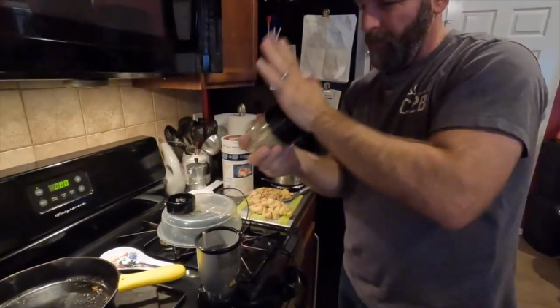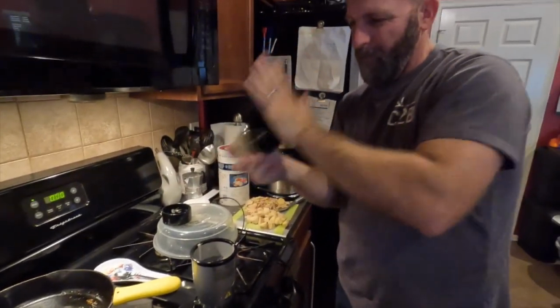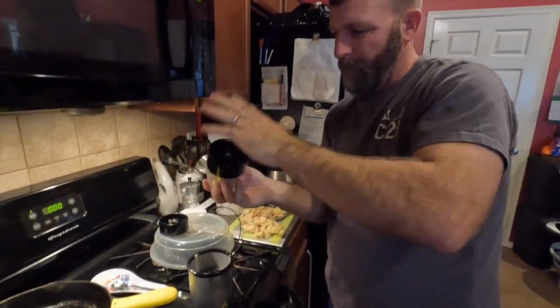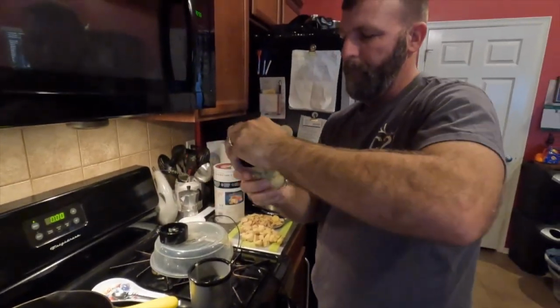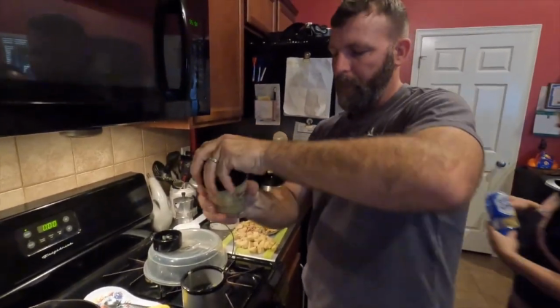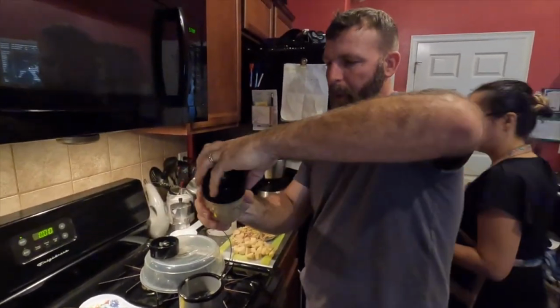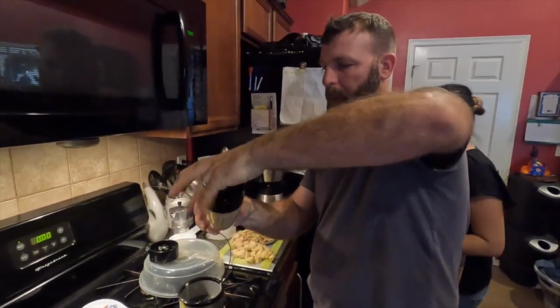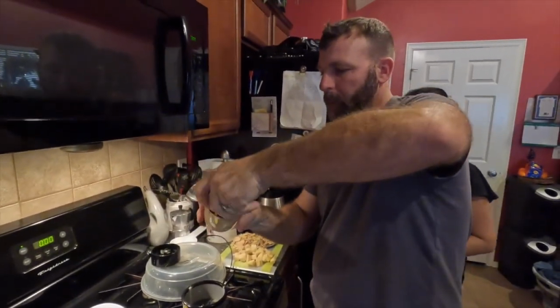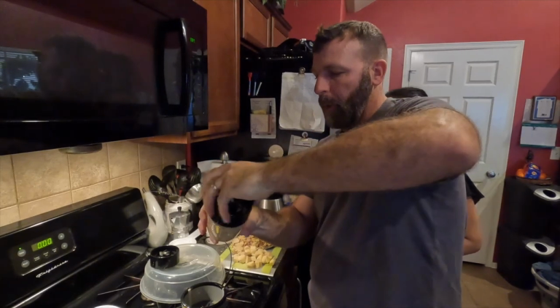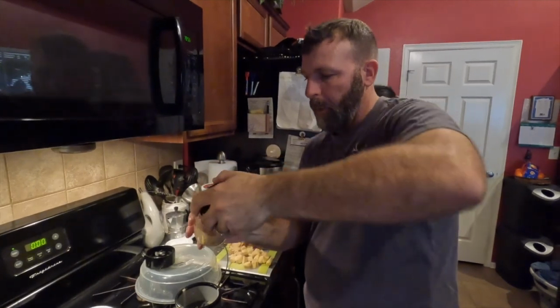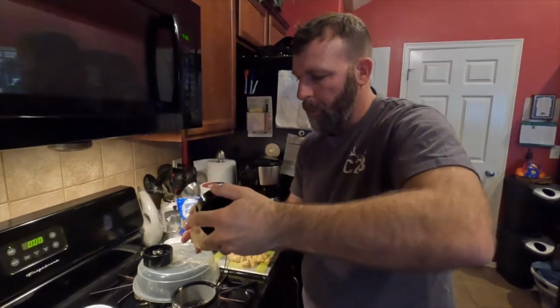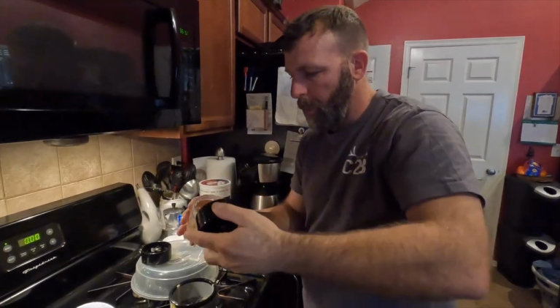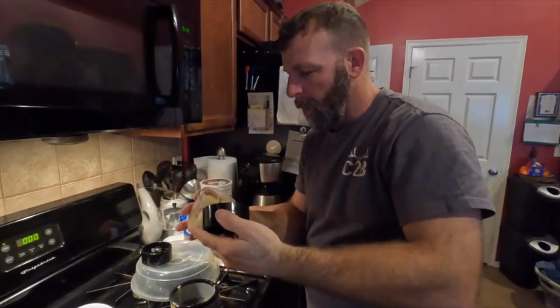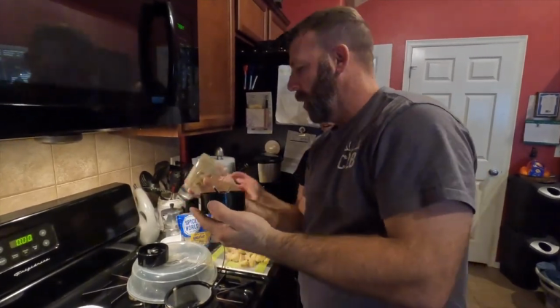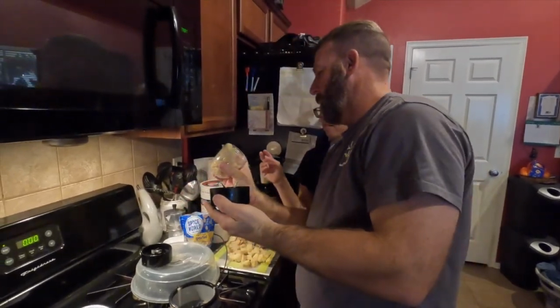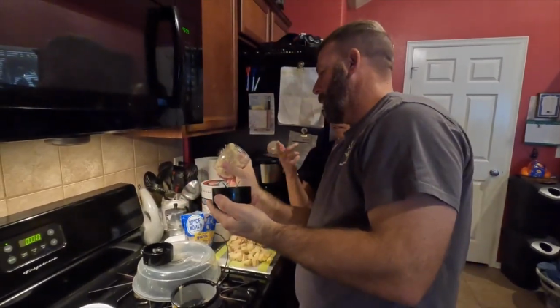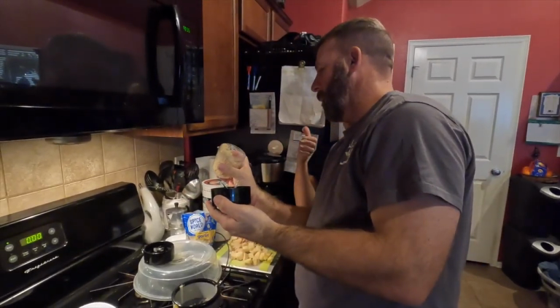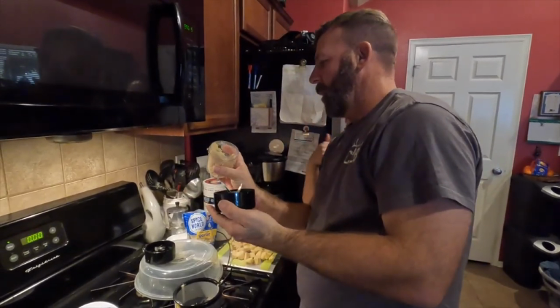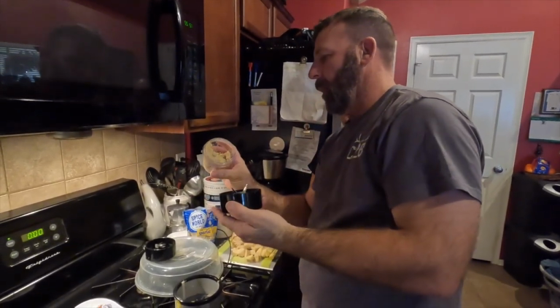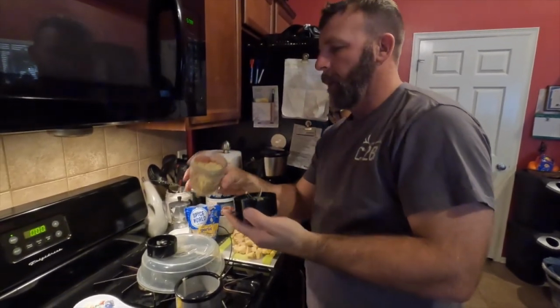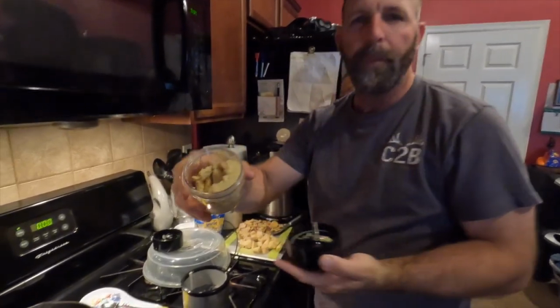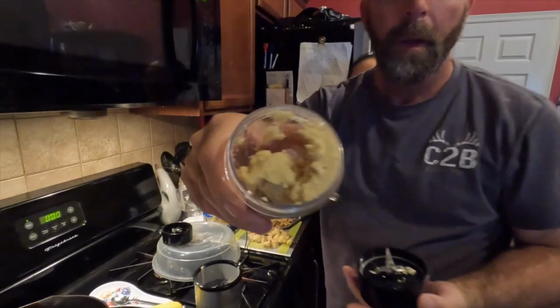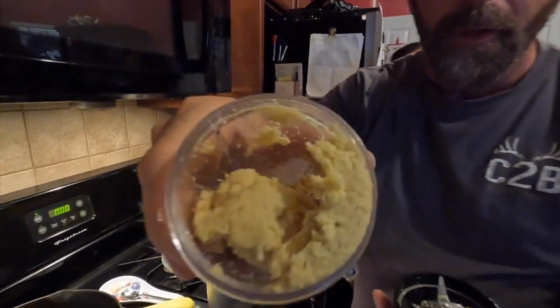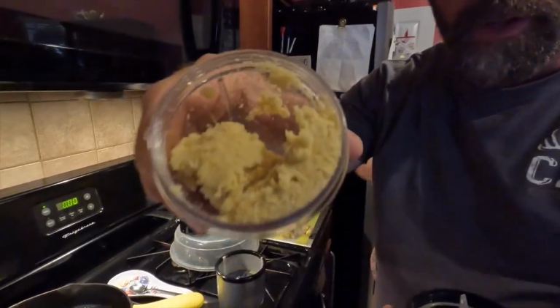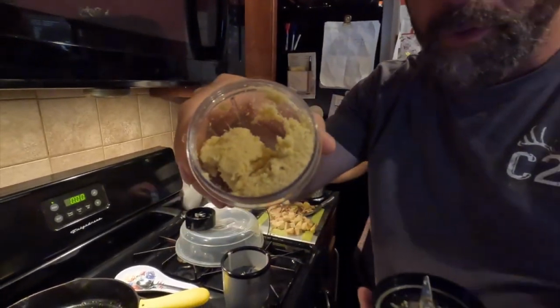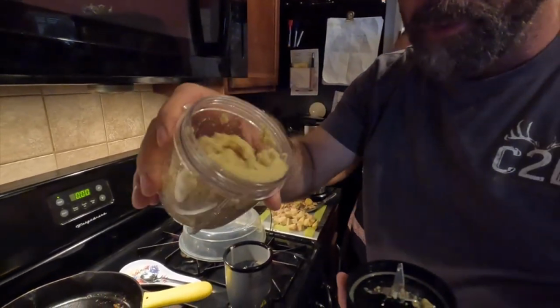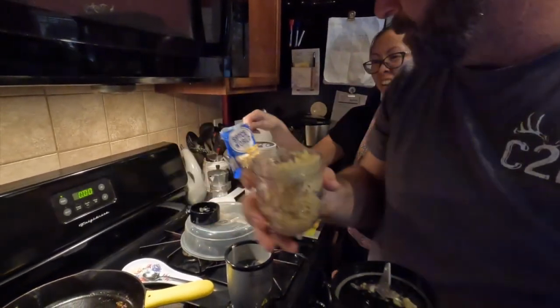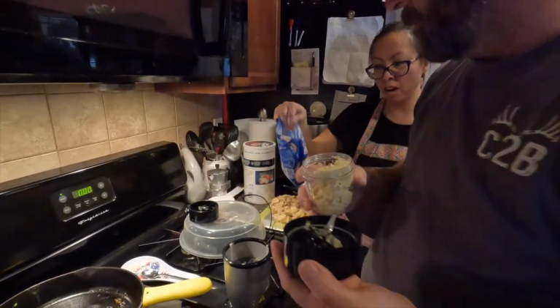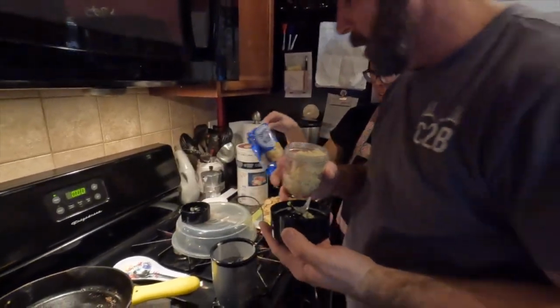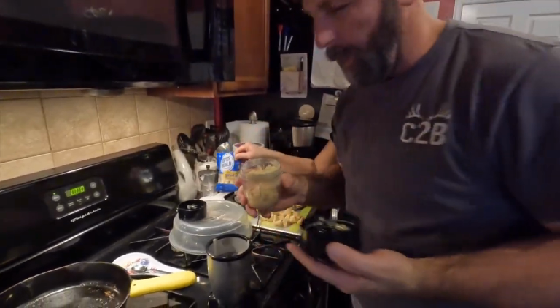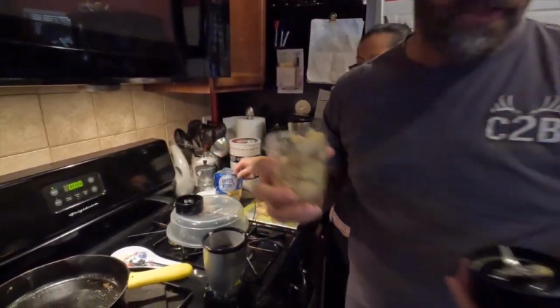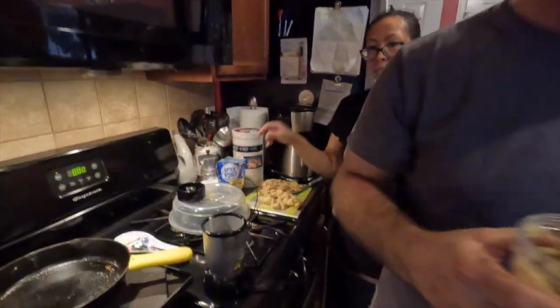Let's see what we're looking like — good, it's good! Put it all in there, mix it up. That's the ginger. Here's some garlic right here.